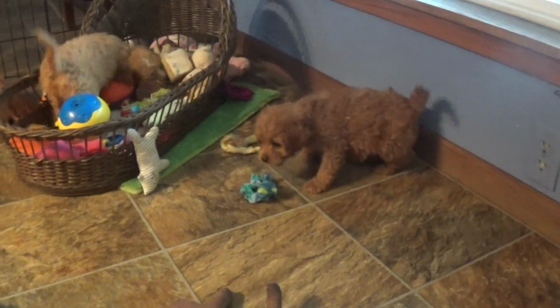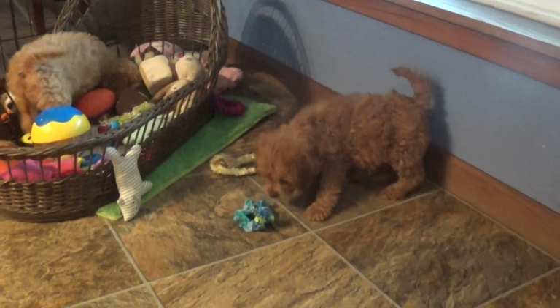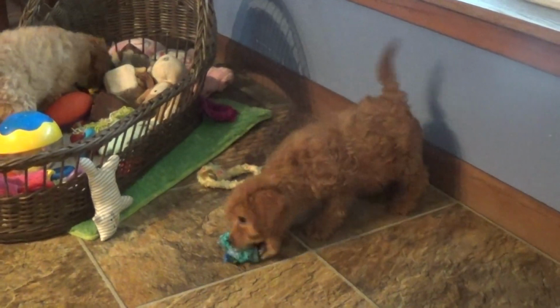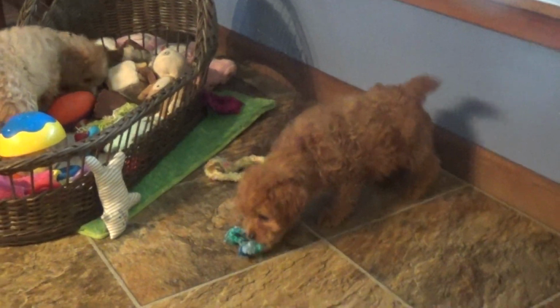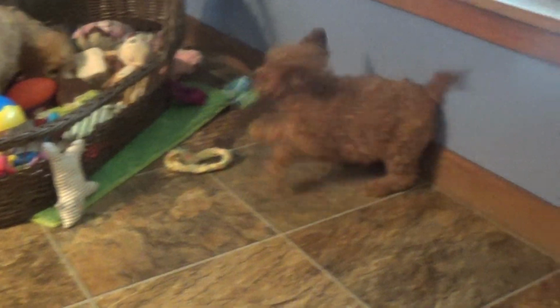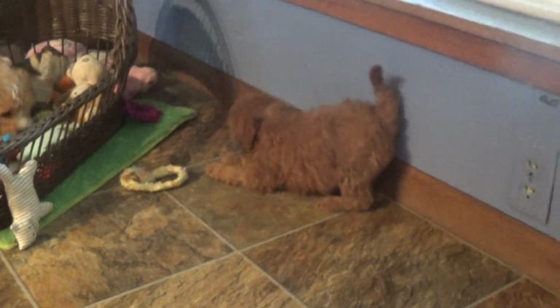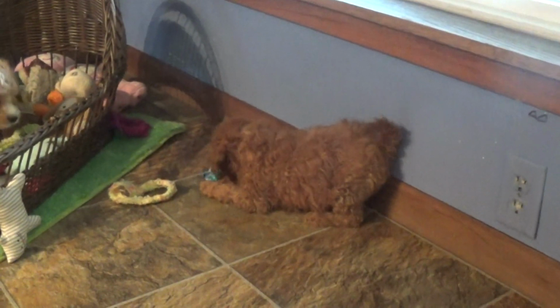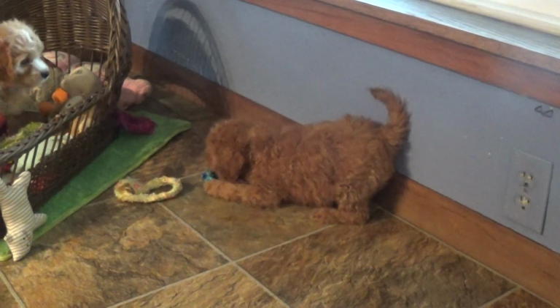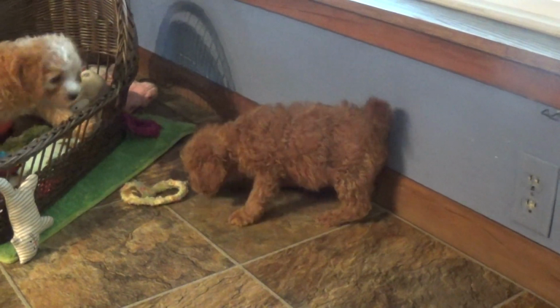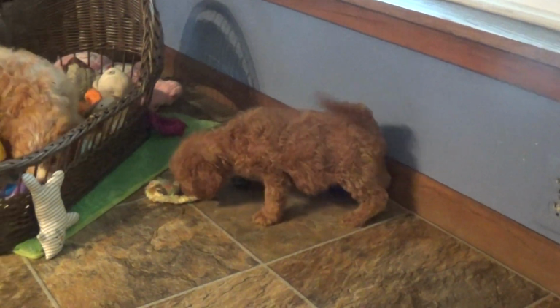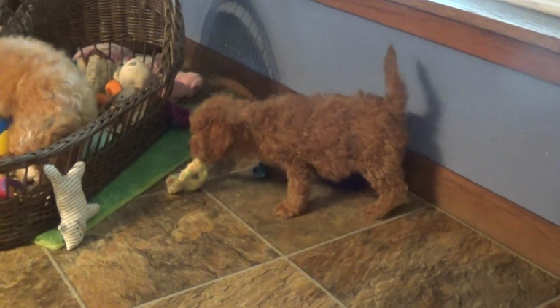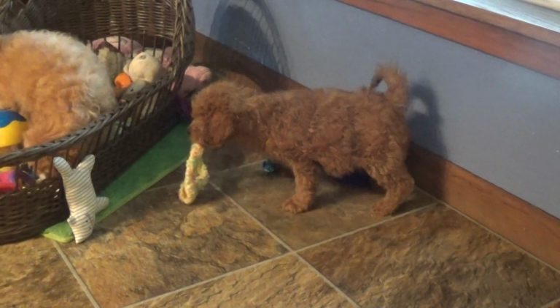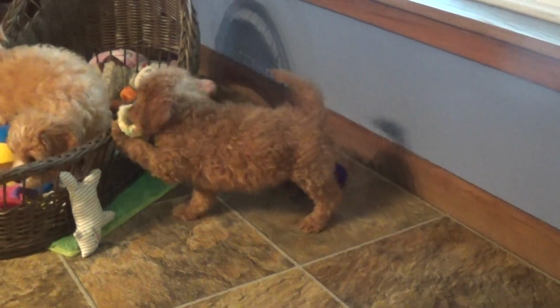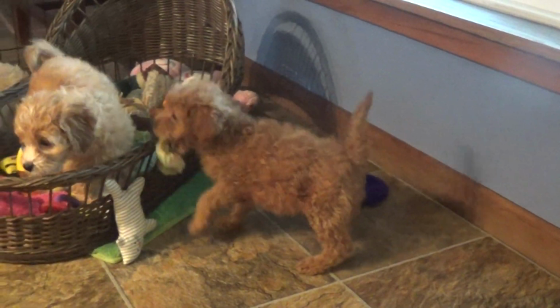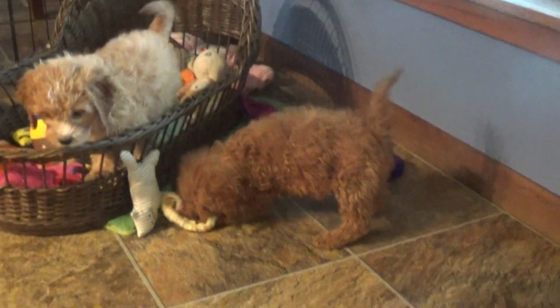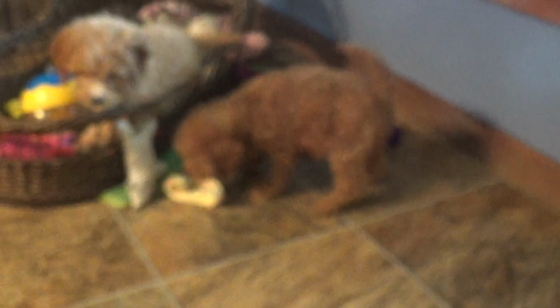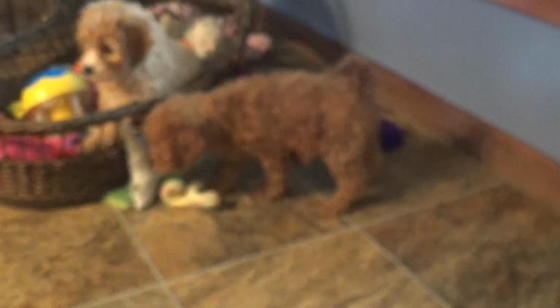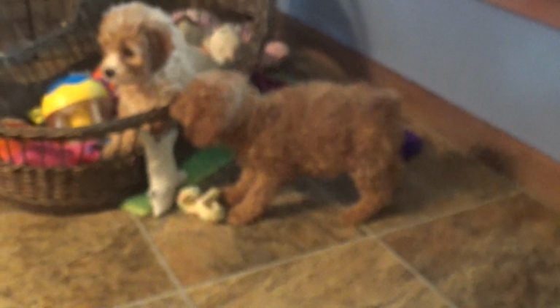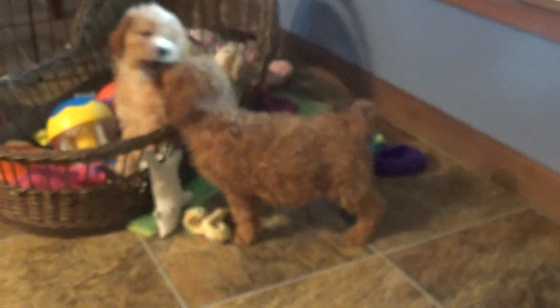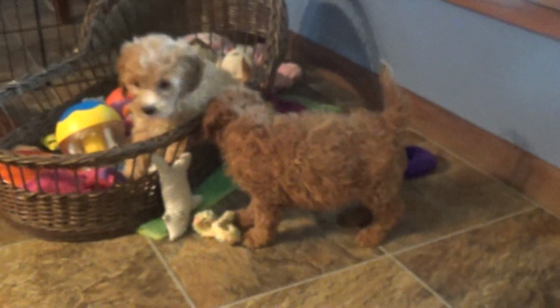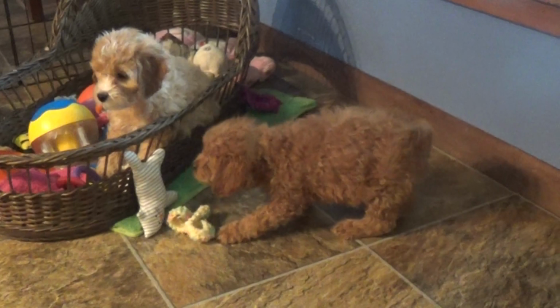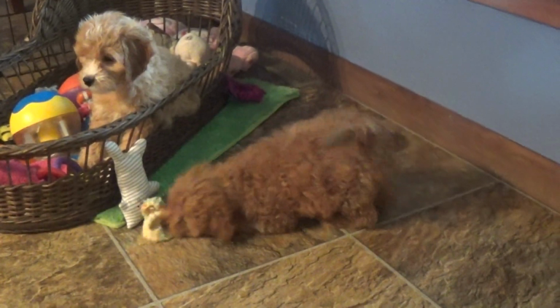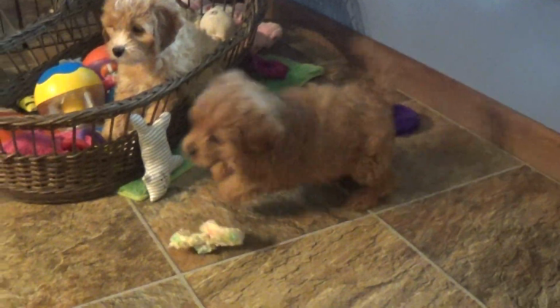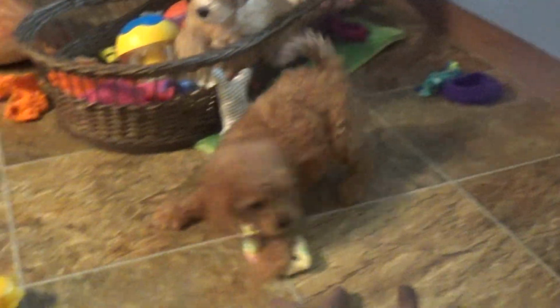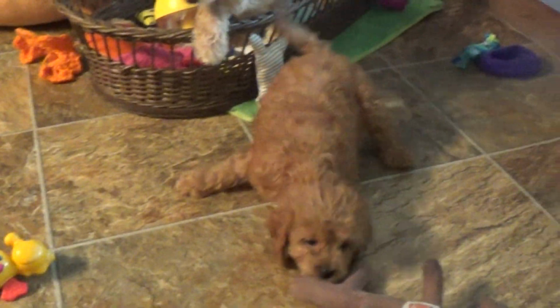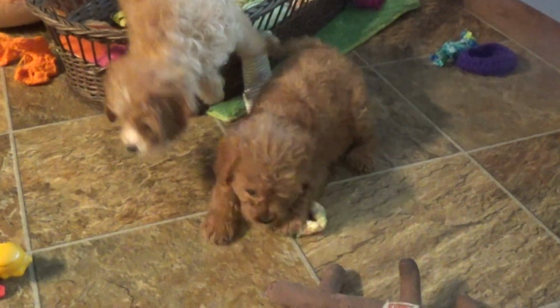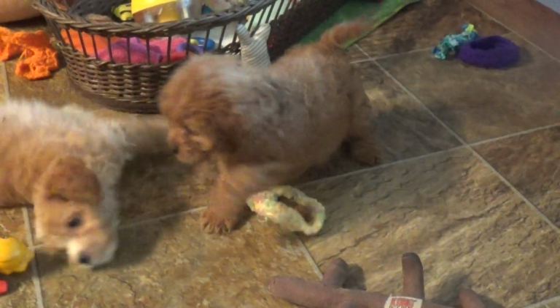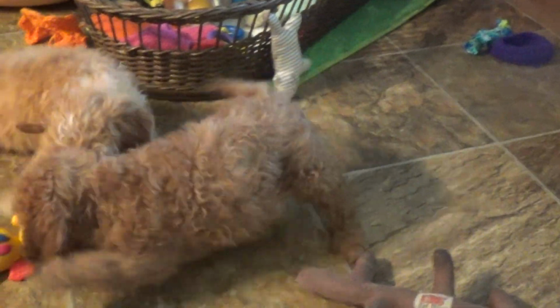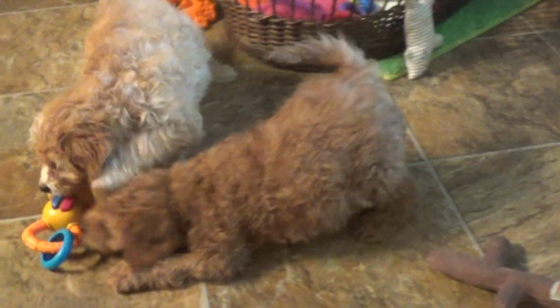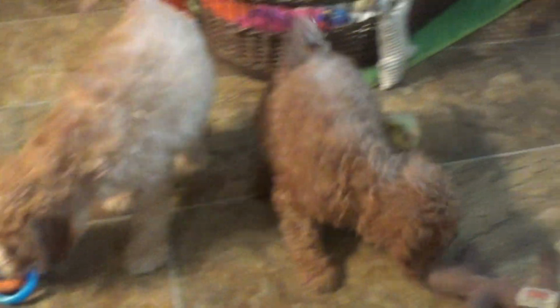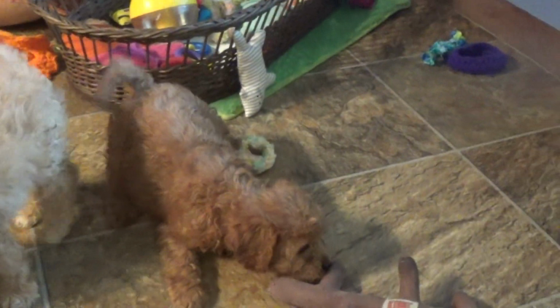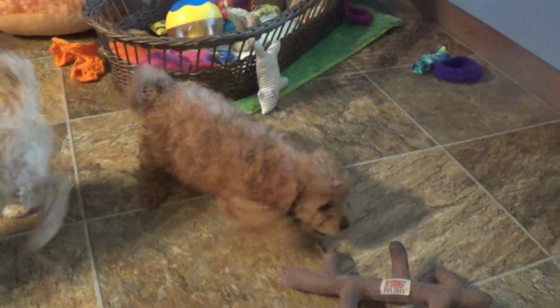So once again, there's Gabe. He is the darker red. He has a sister named Gwen, who I'm trying not to confuse. She's small and a little bit darker, but he is about as dark red as this litter gets.